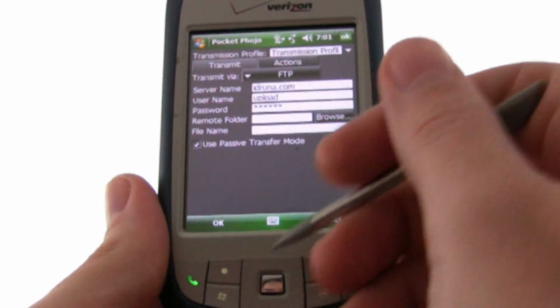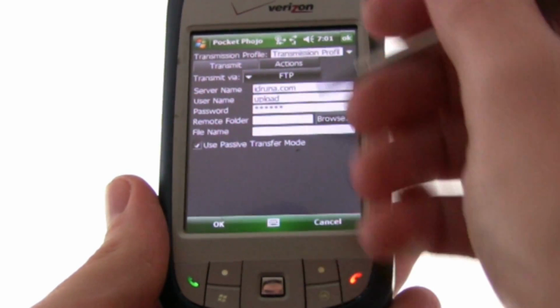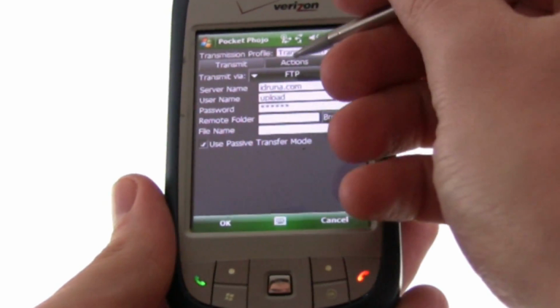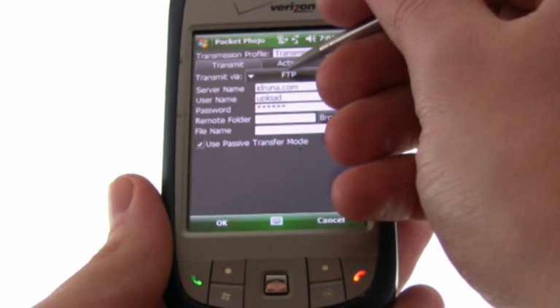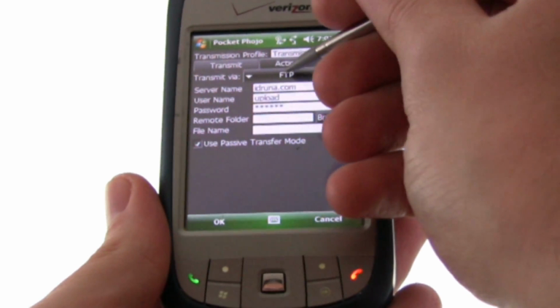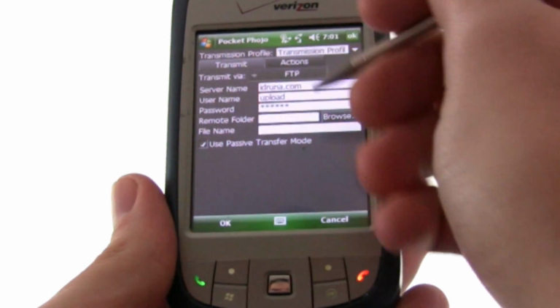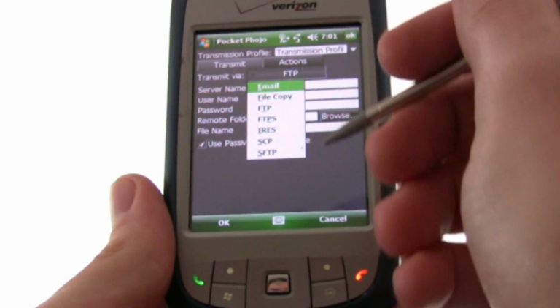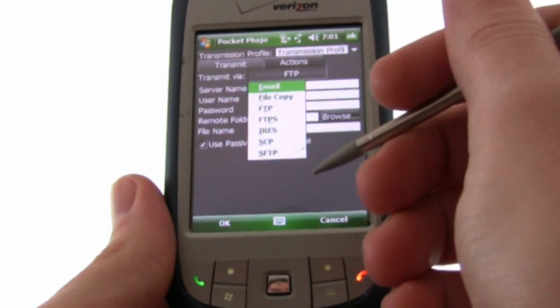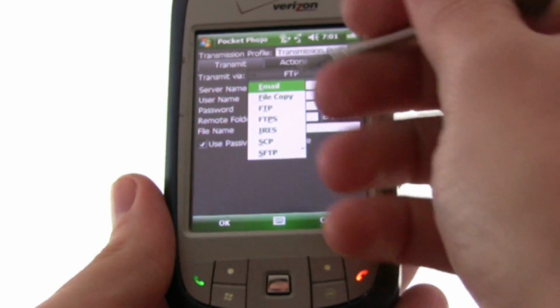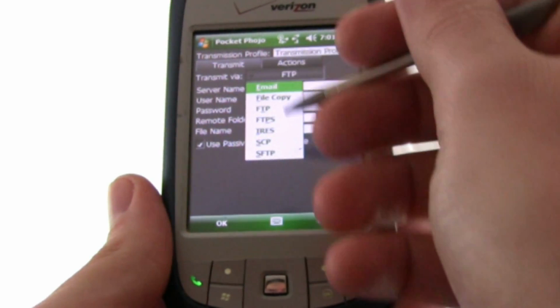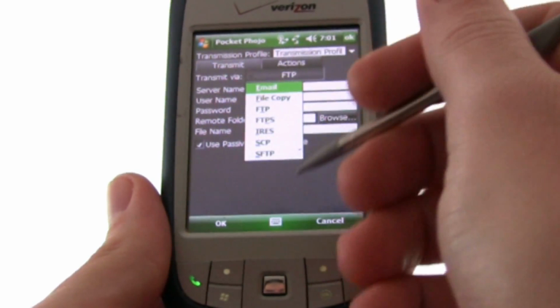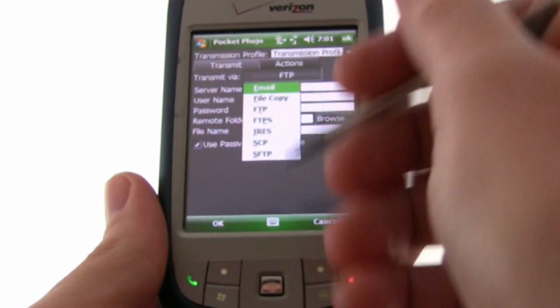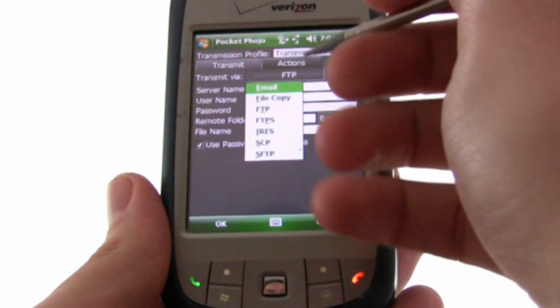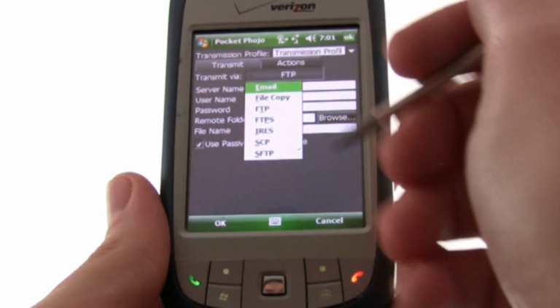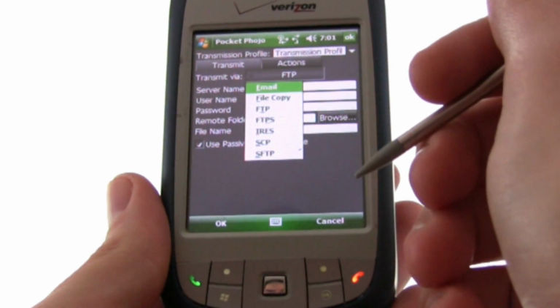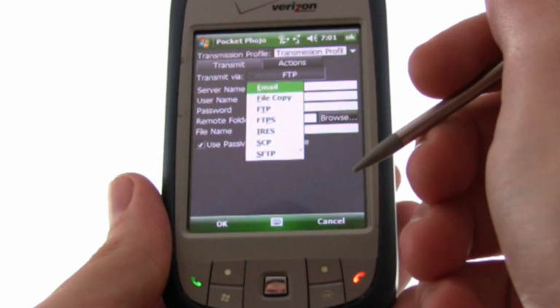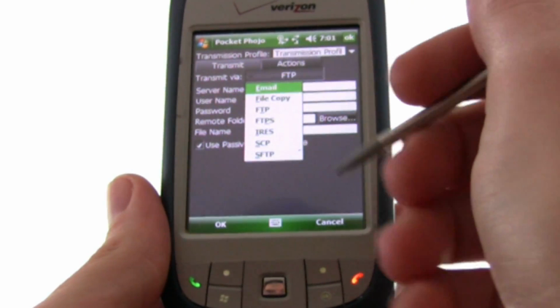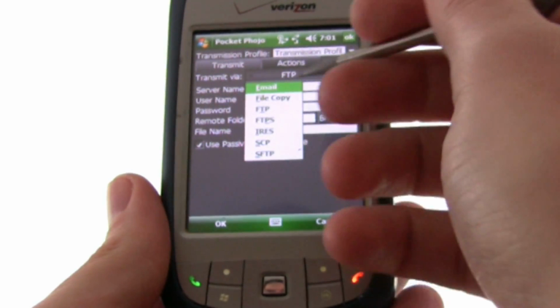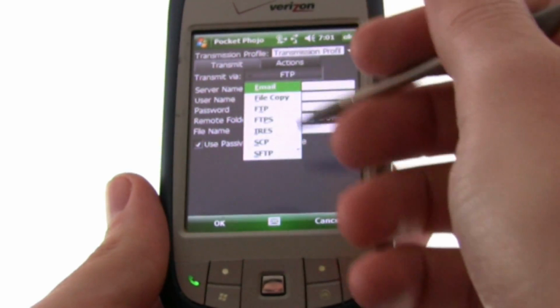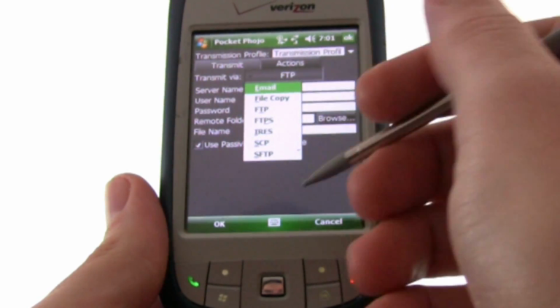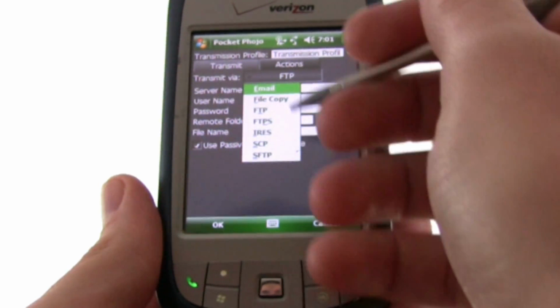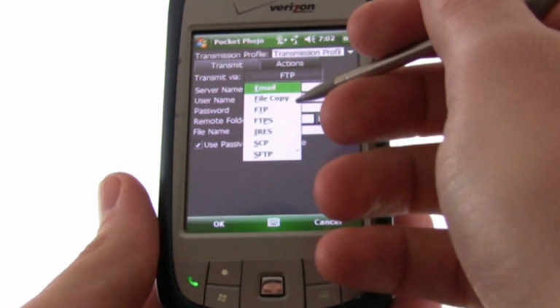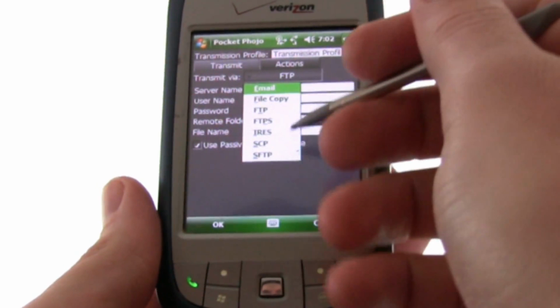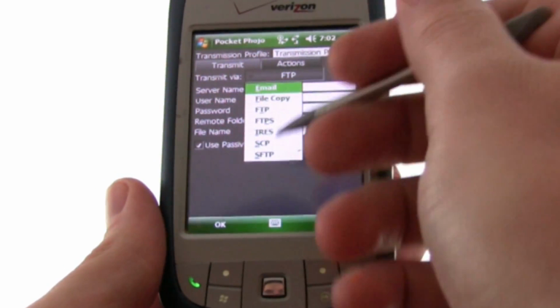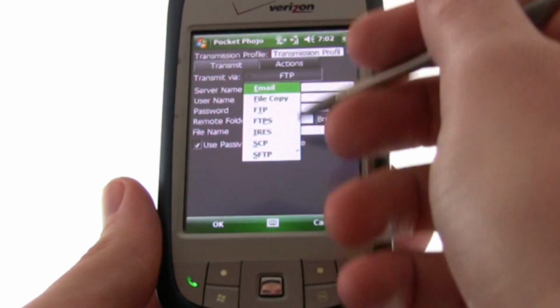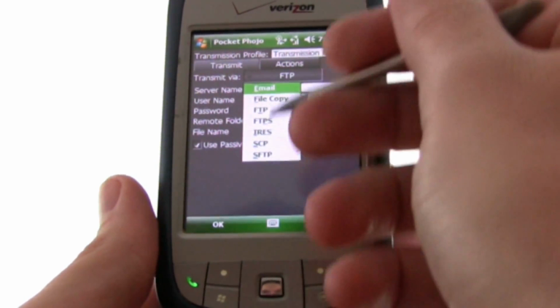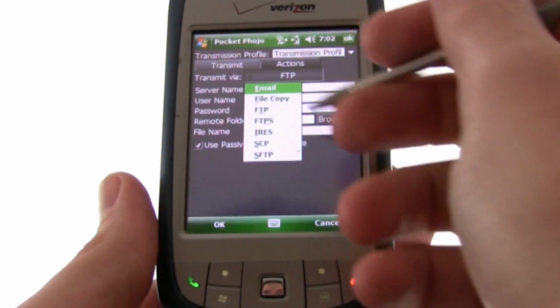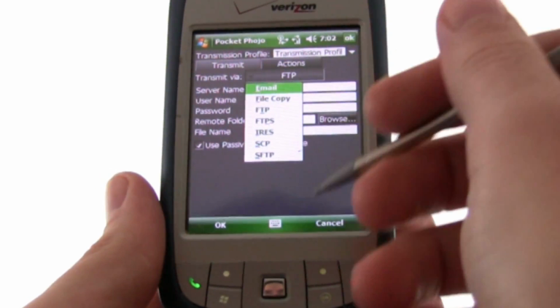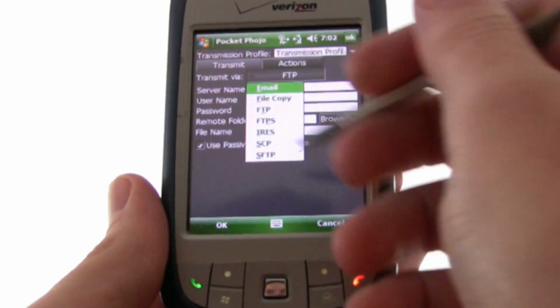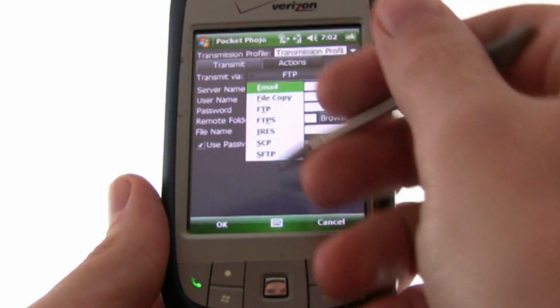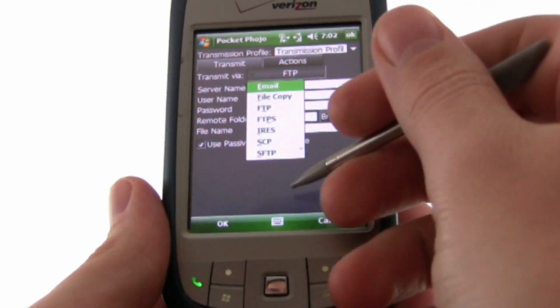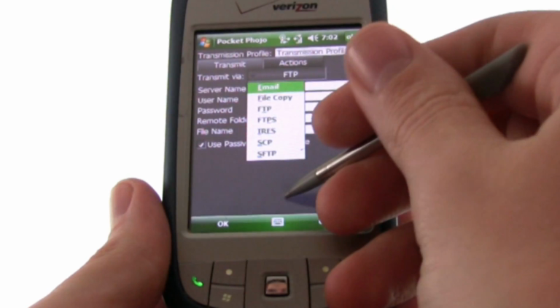Now you can choose between sending the image via email, copying it to another folder, FTP, FTPS, Iris Protocol, or Secure FTP.